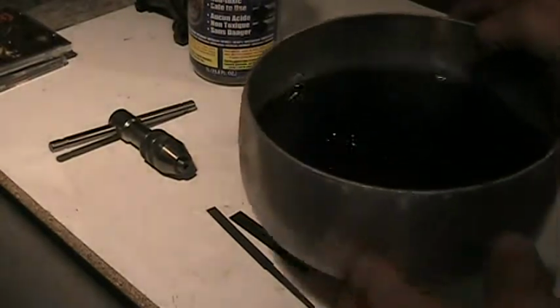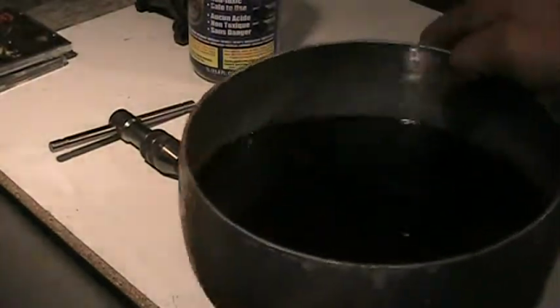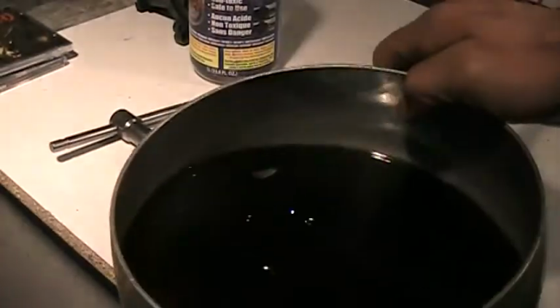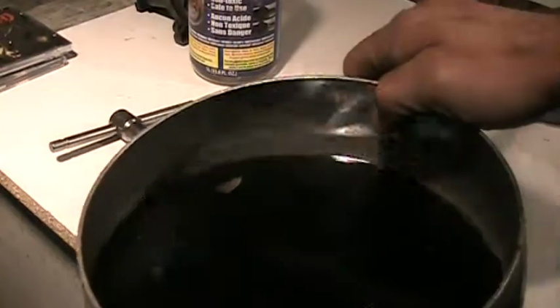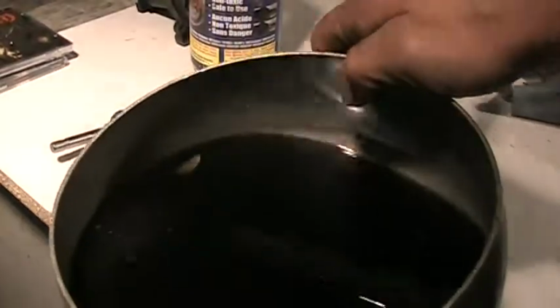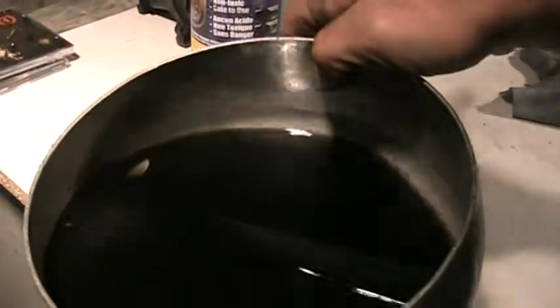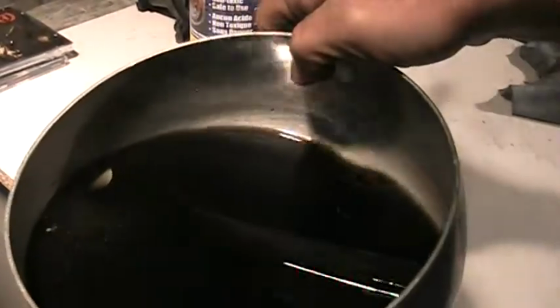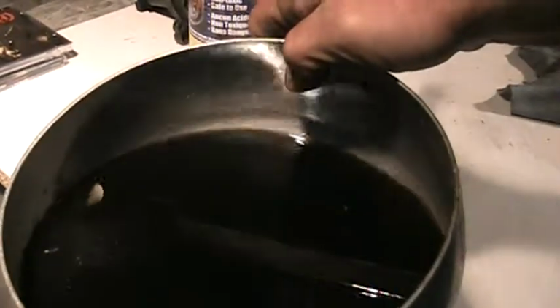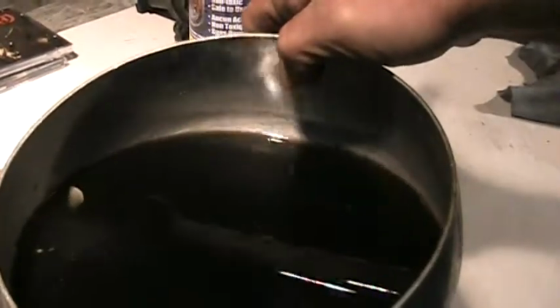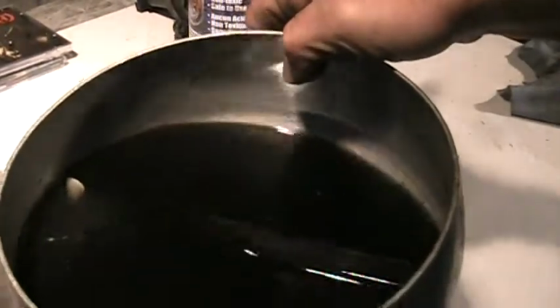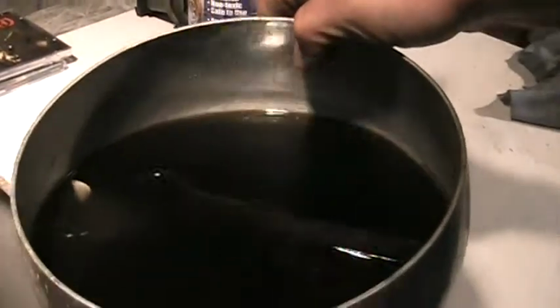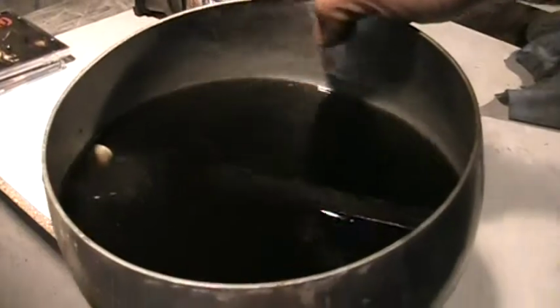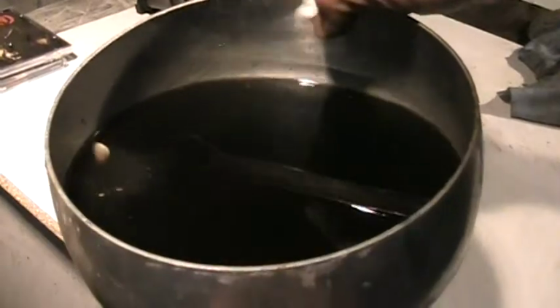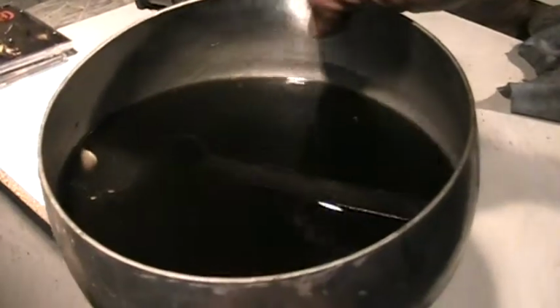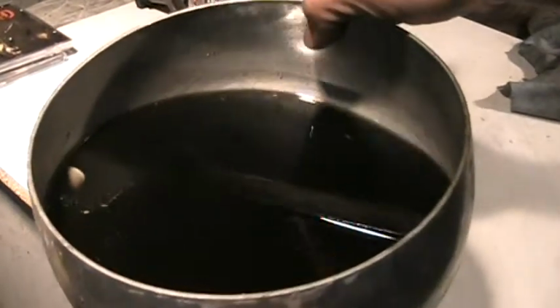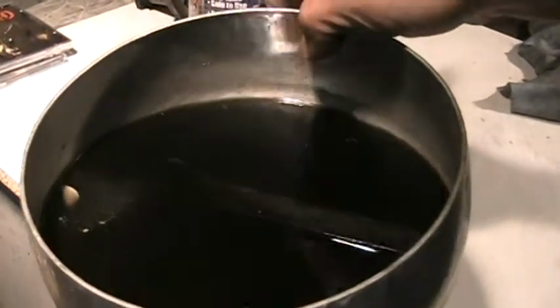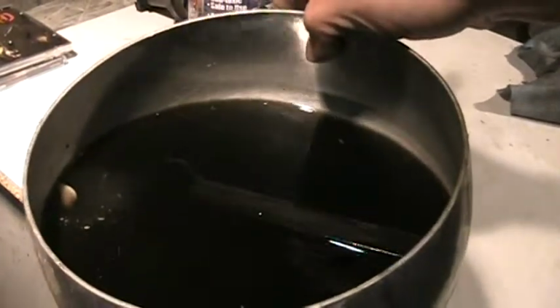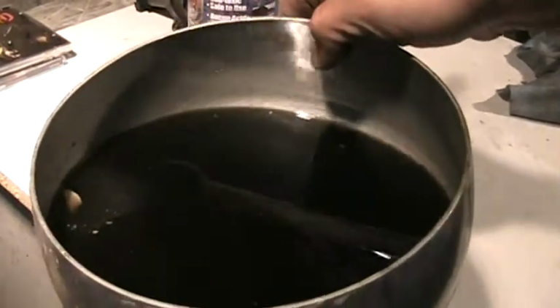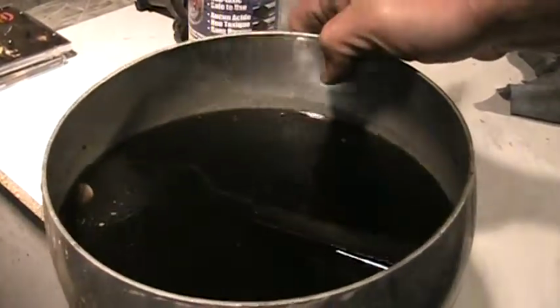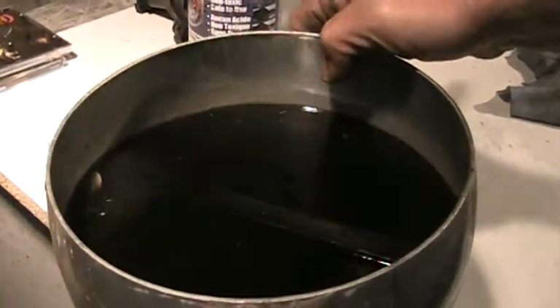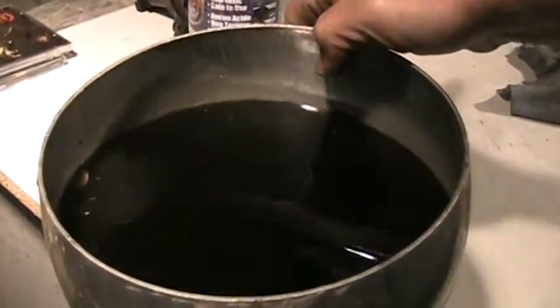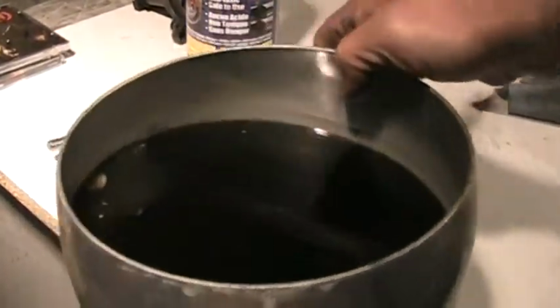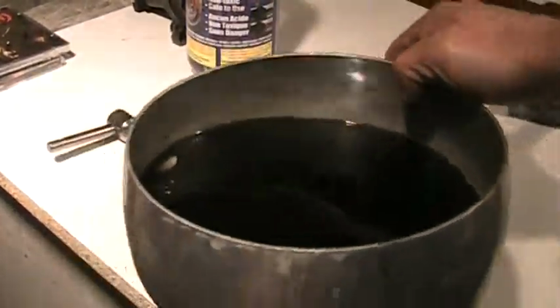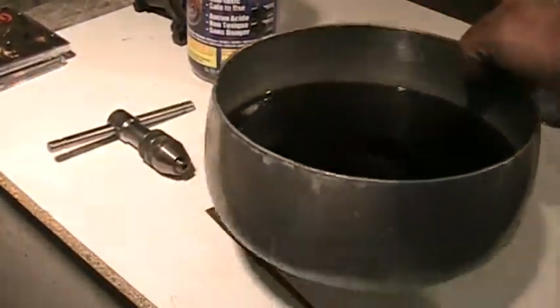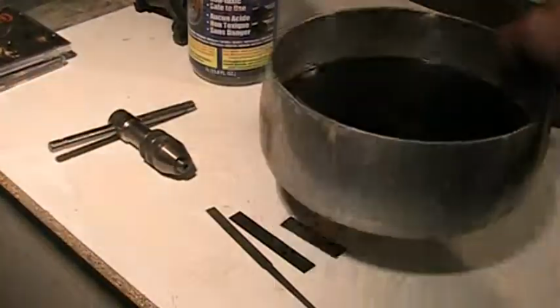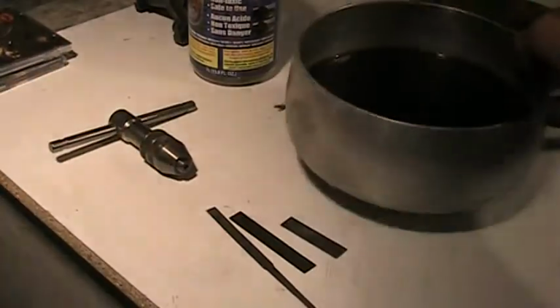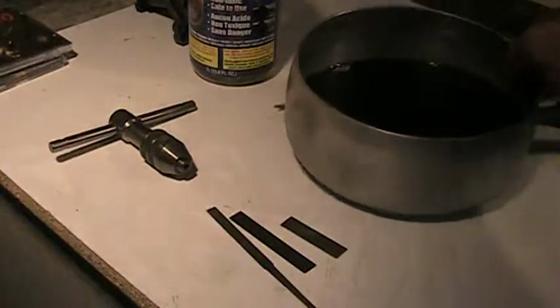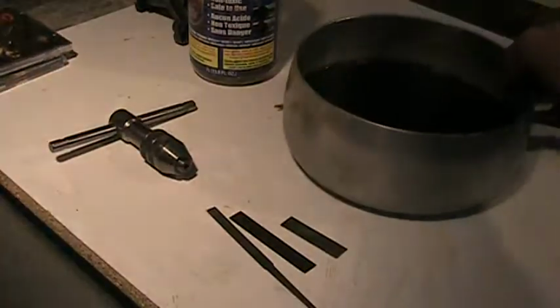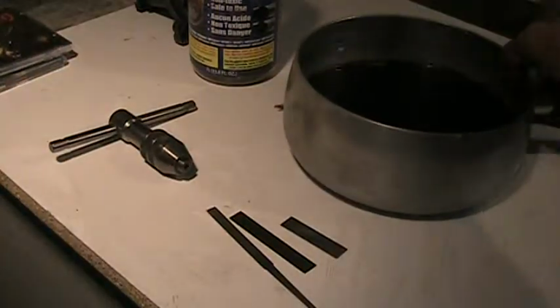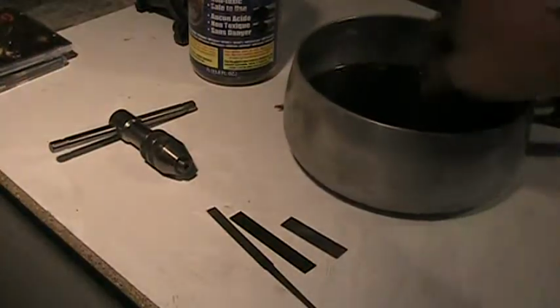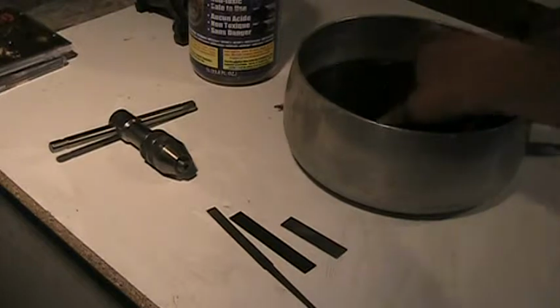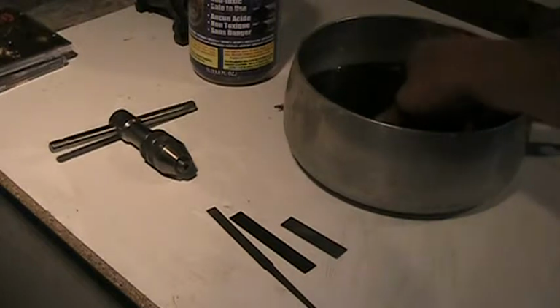This is what the liquid looks like after many uses. If it's really black, you should retire it to a recycling center.